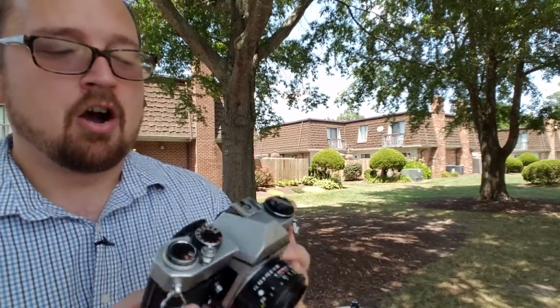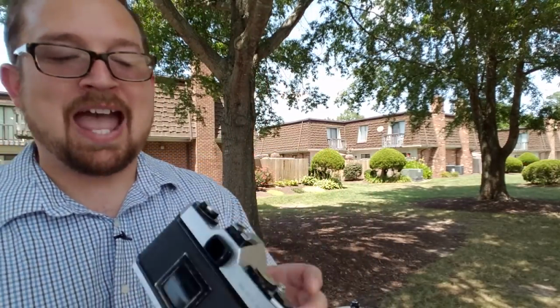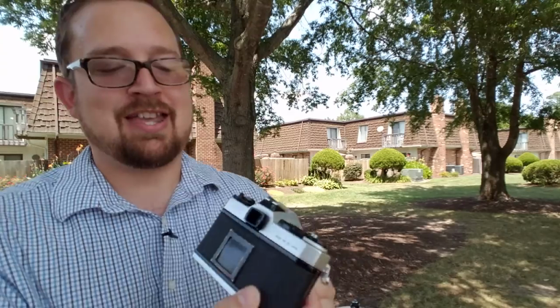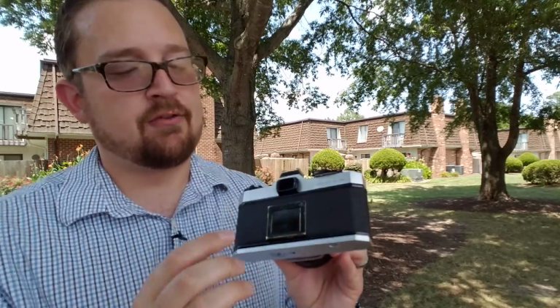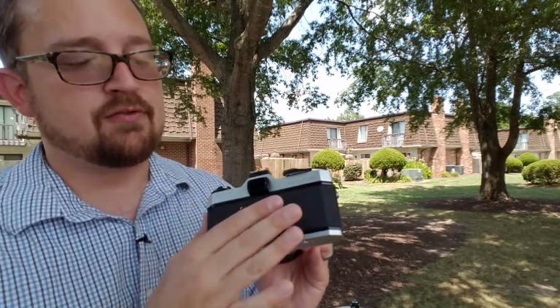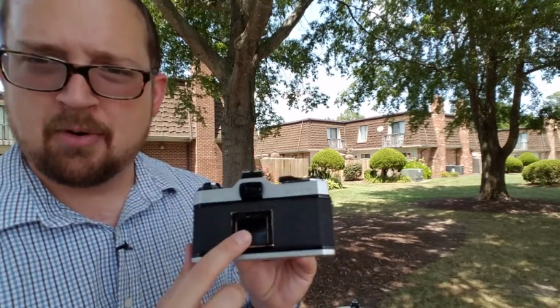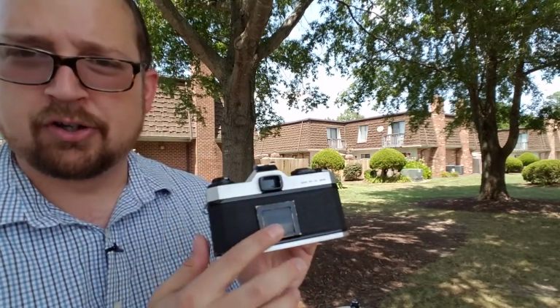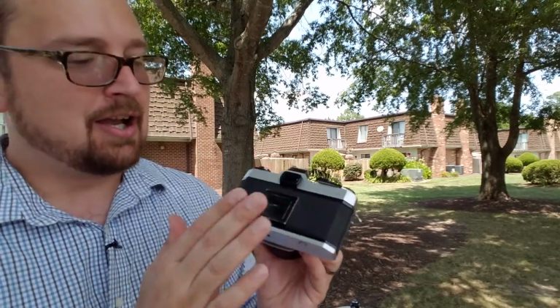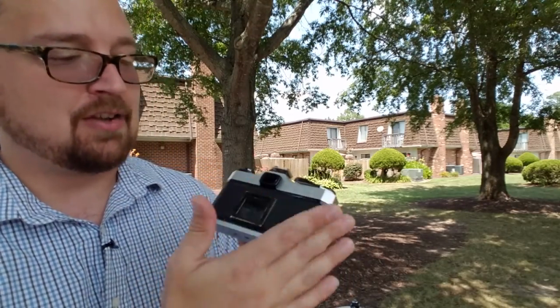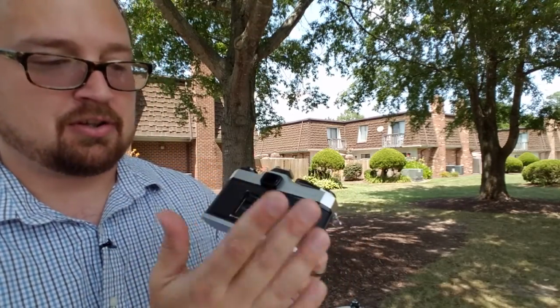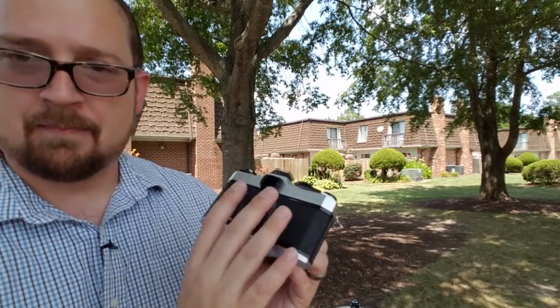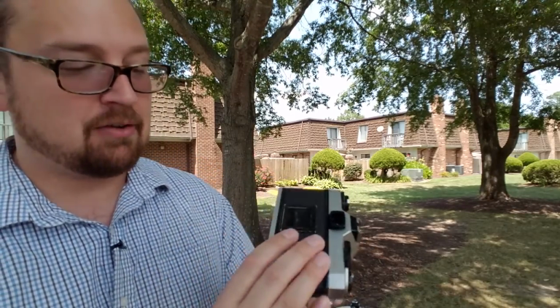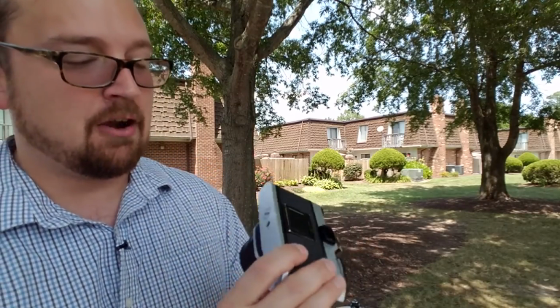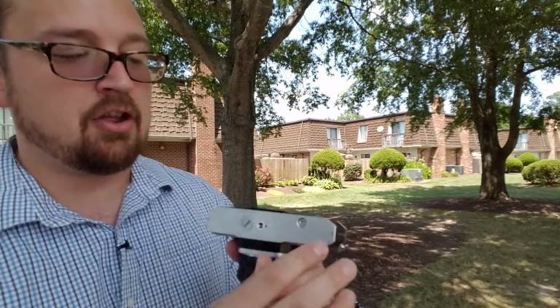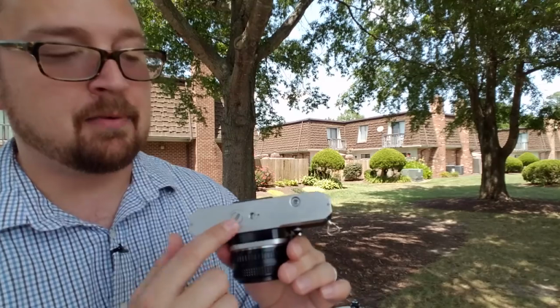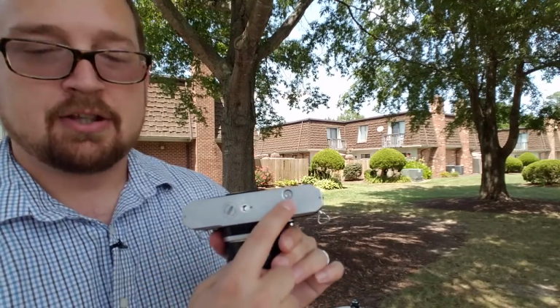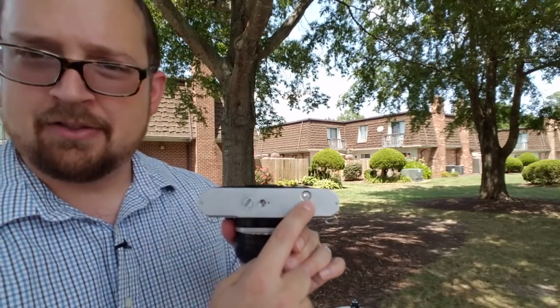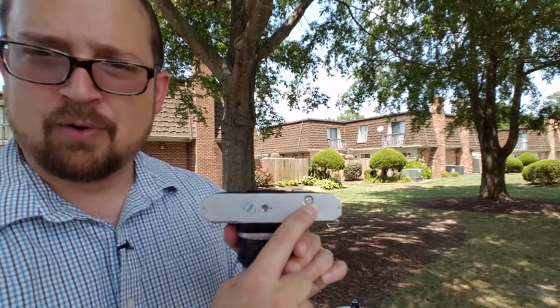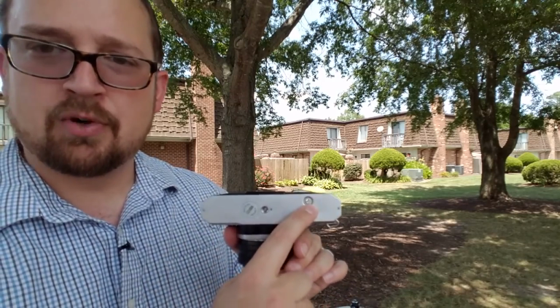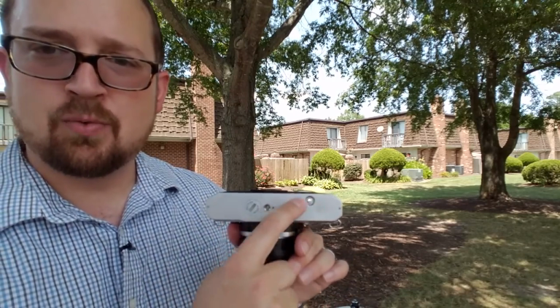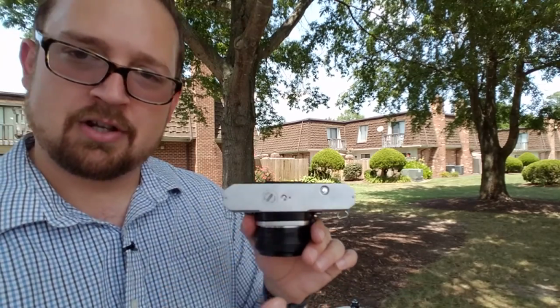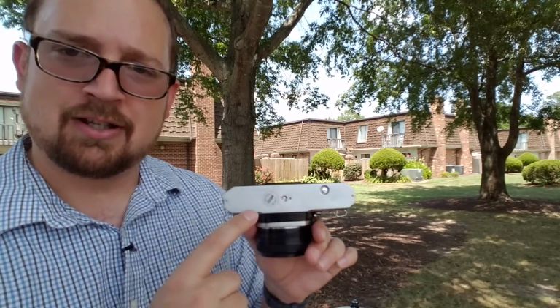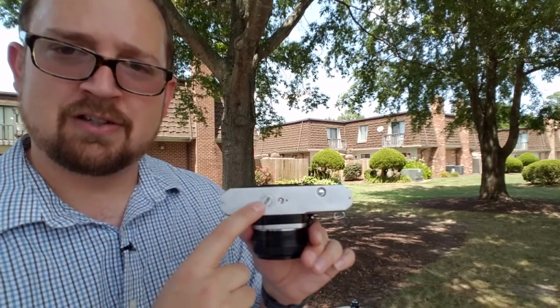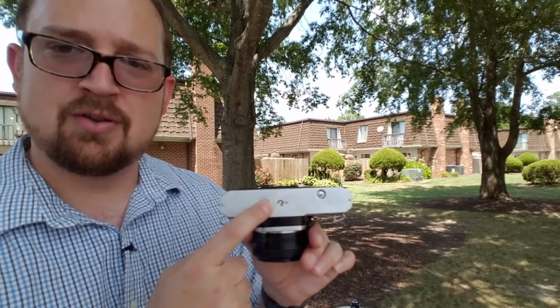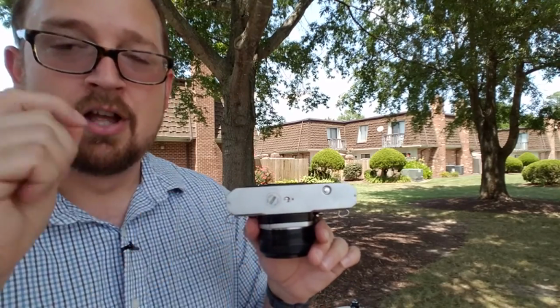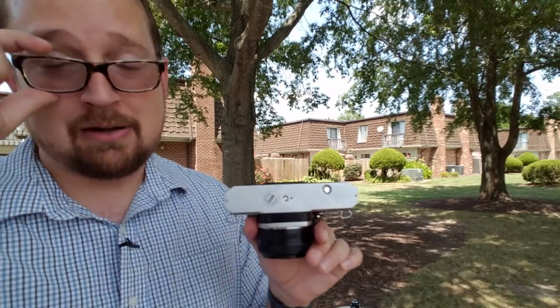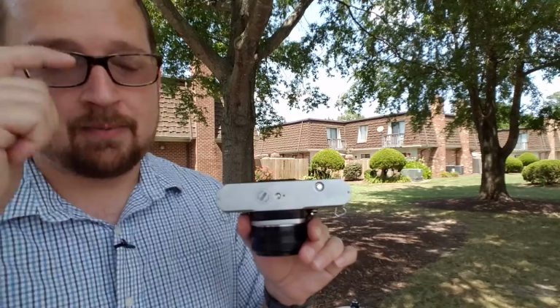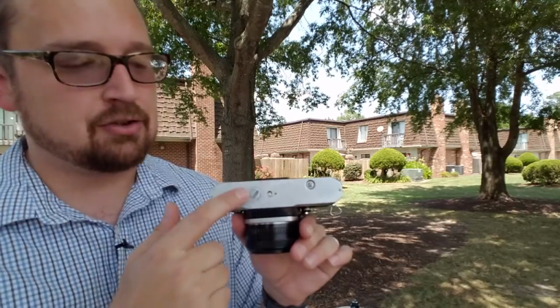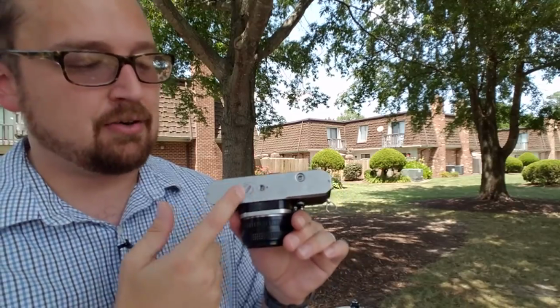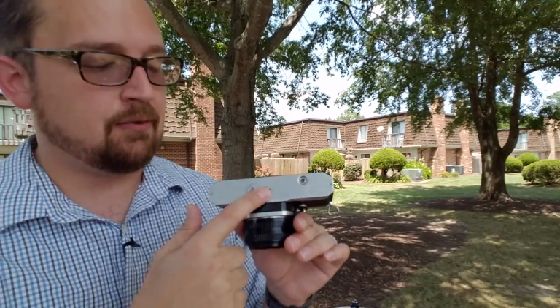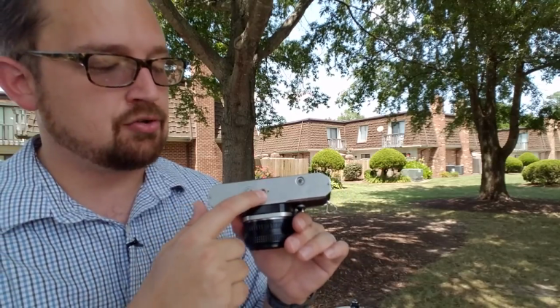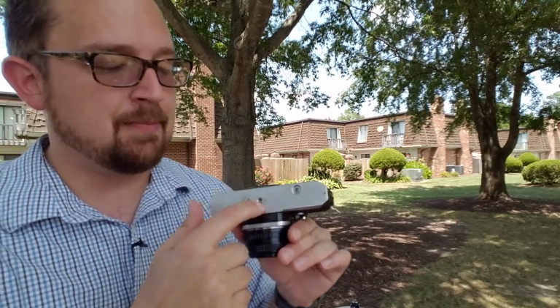On the back of the camera you've got a memo holder and the camera back itself. On the bottom, you've got the rewind release for when you're done shooting and exposing your film, your battery compartment — this takes two batteries — and of course your tripod mount.